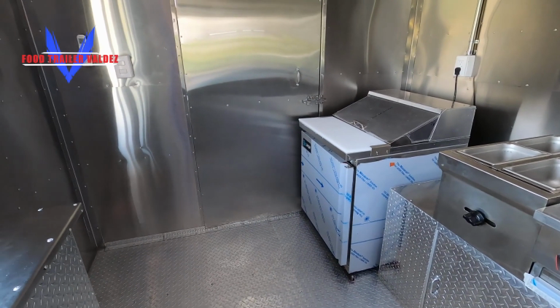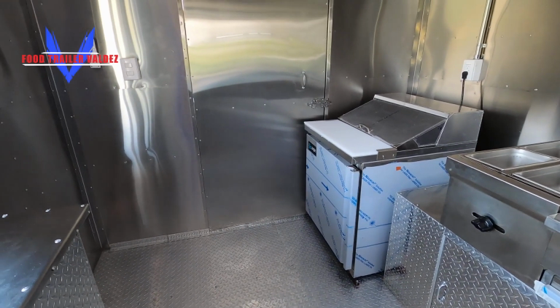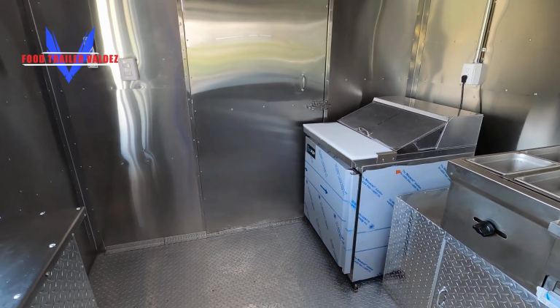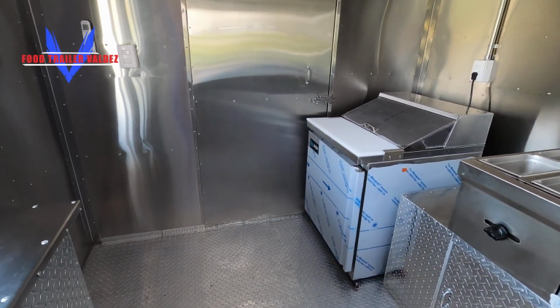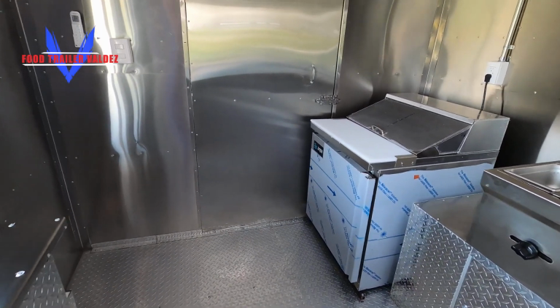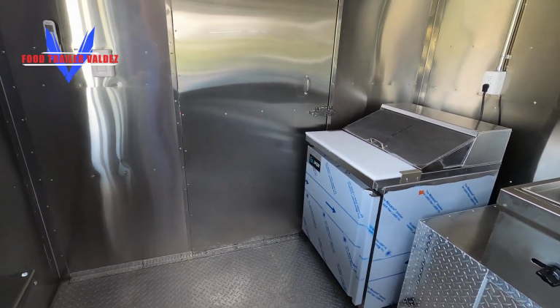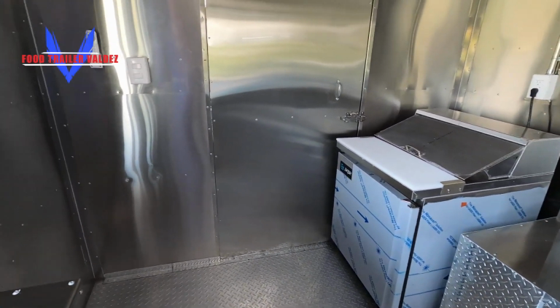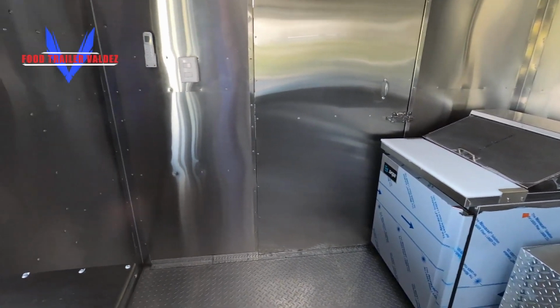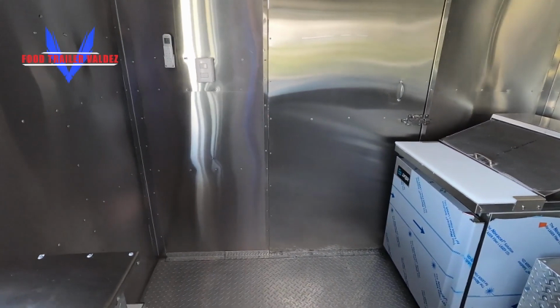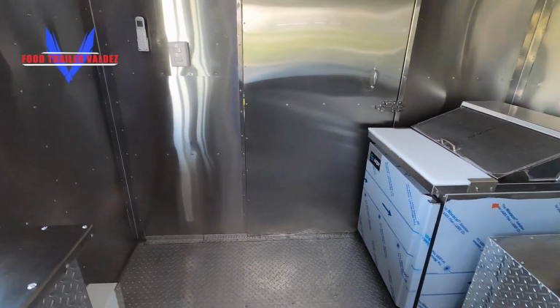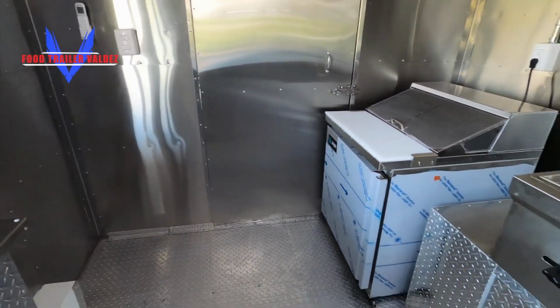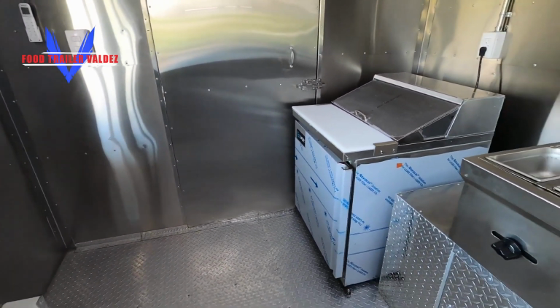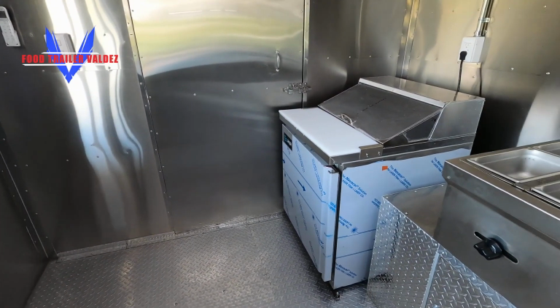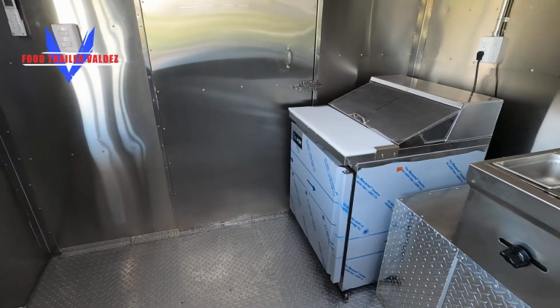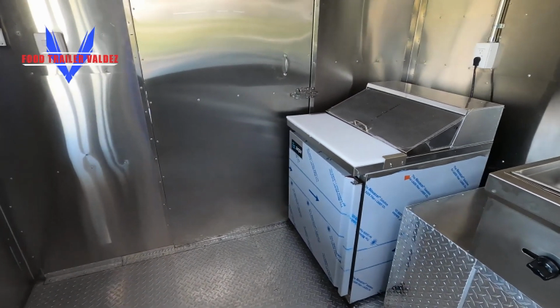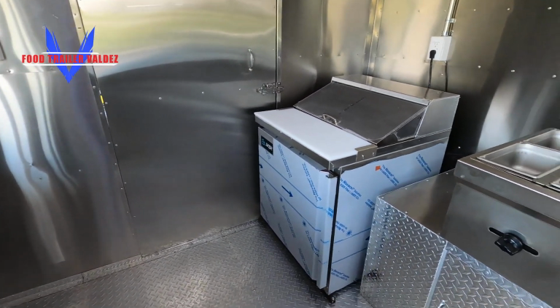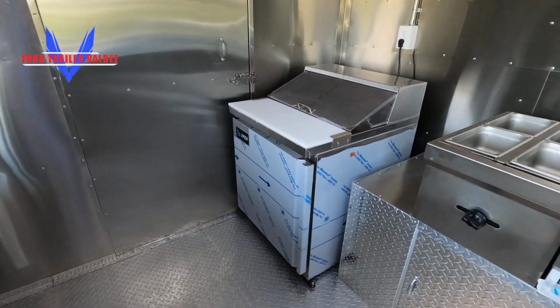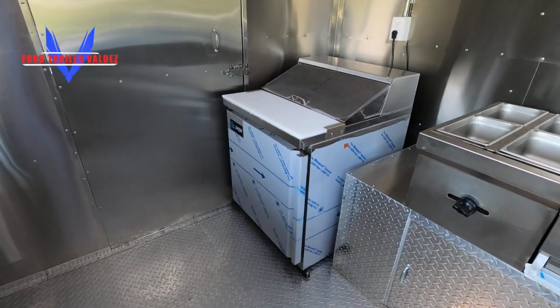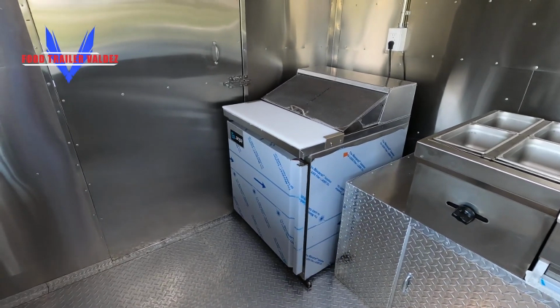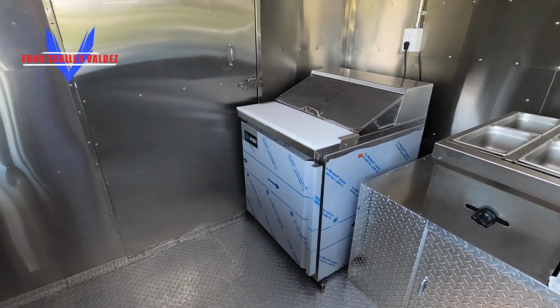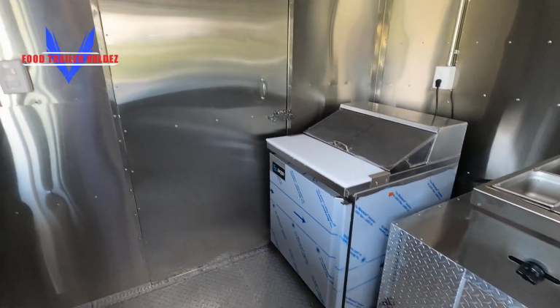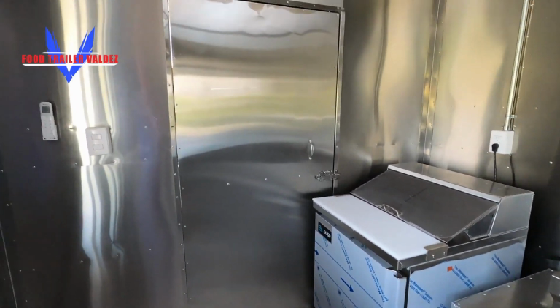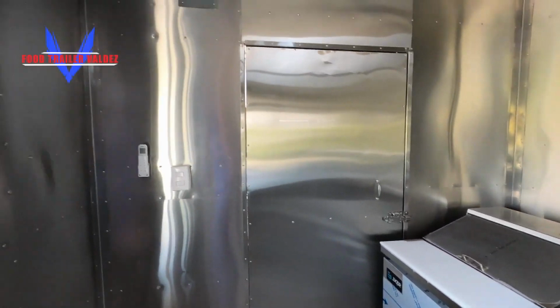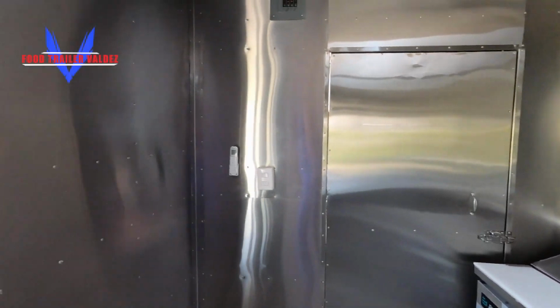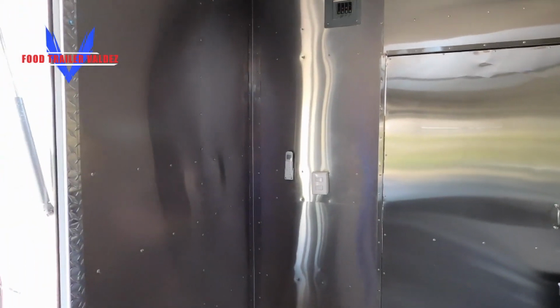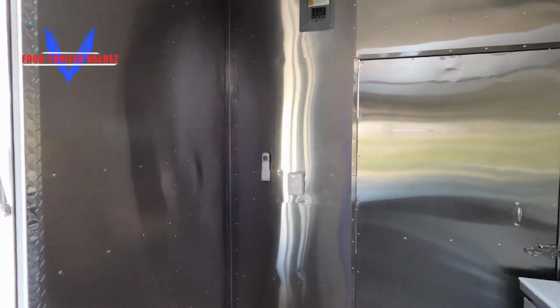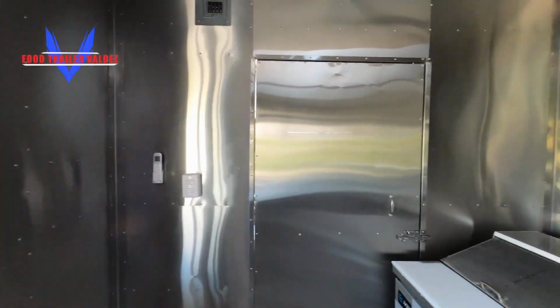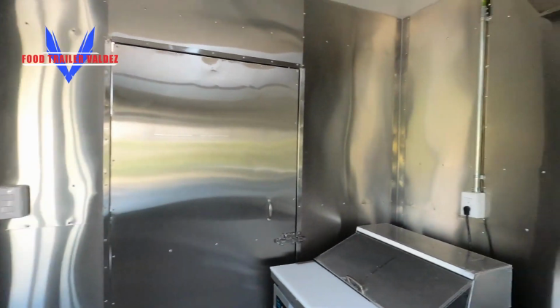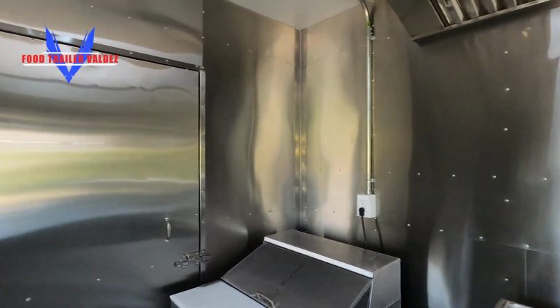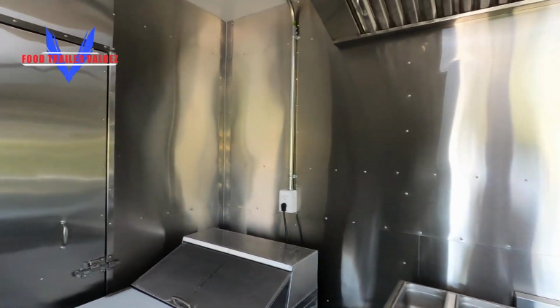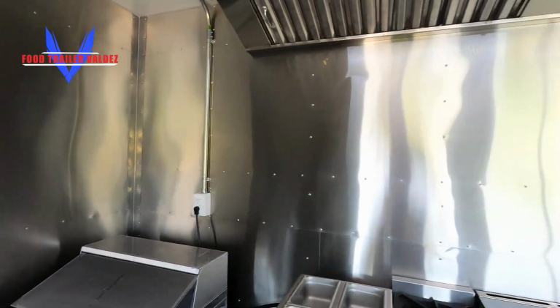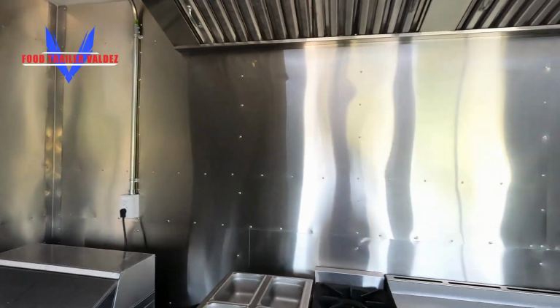Hello, good afternoon. This is Alfred over here at JA Autos. I'm just taking a quick video of the inside of this trailer. It's got stainless steel all the way around. It was actually one of the trailers we have here in the lot.